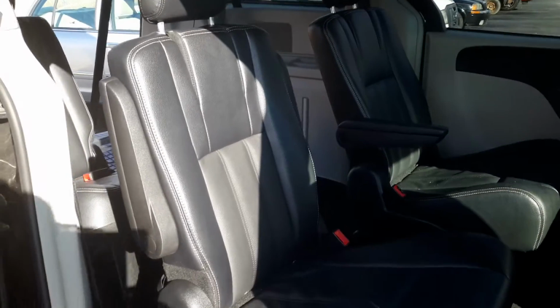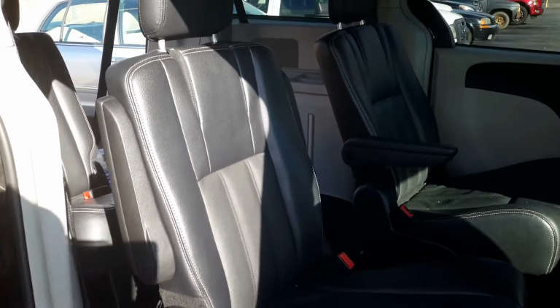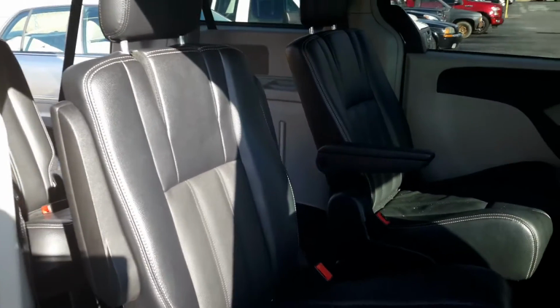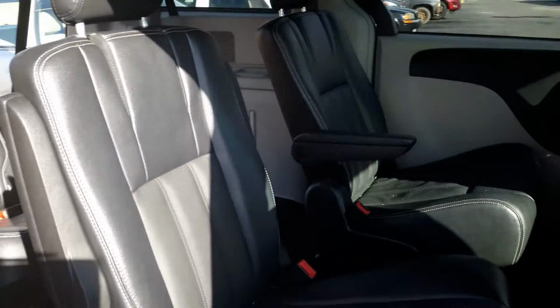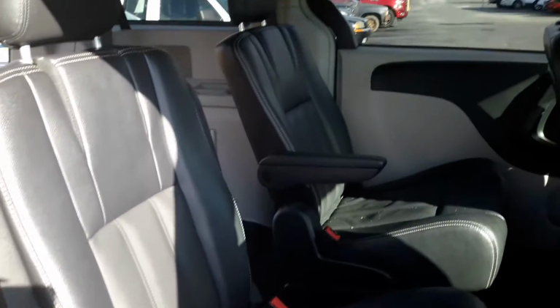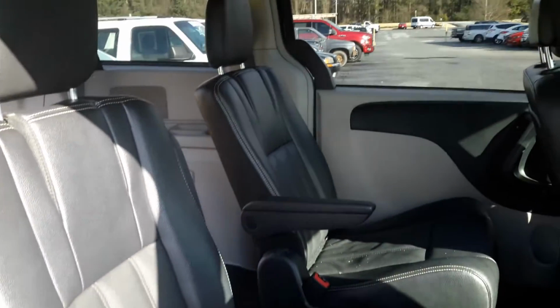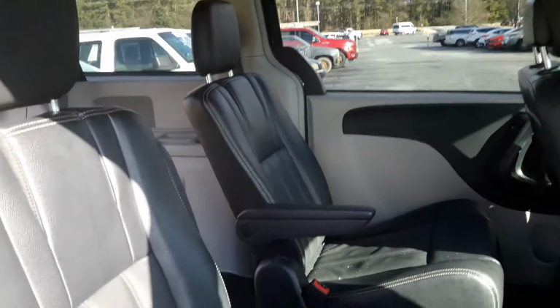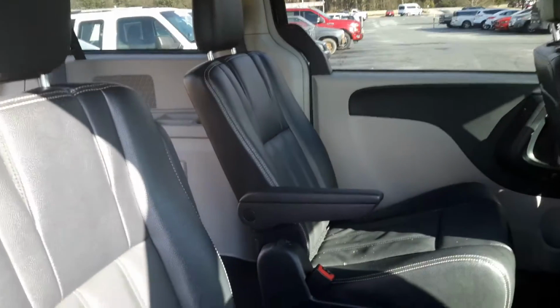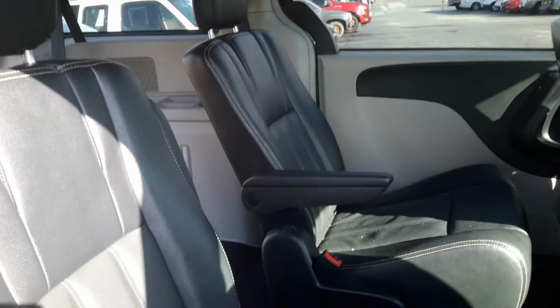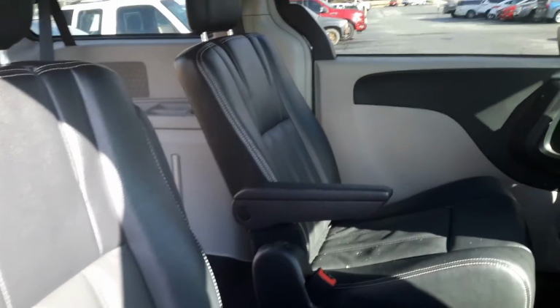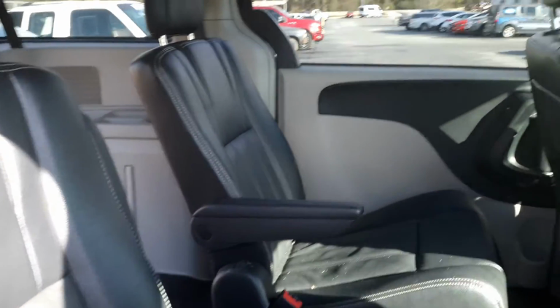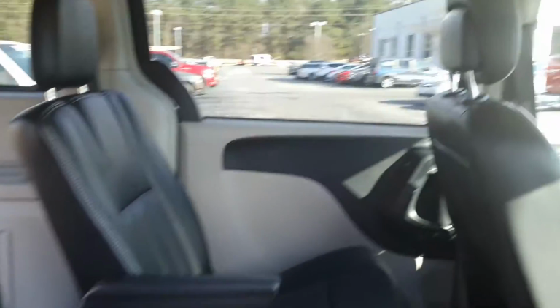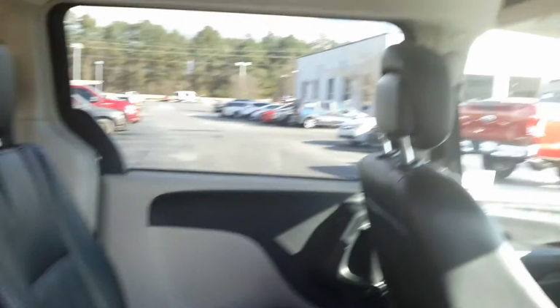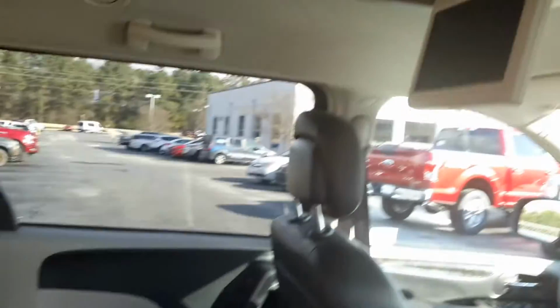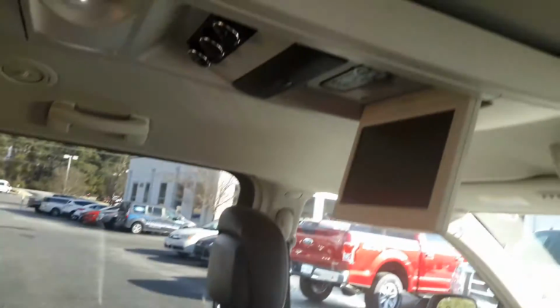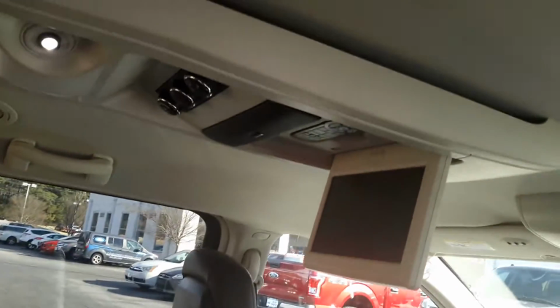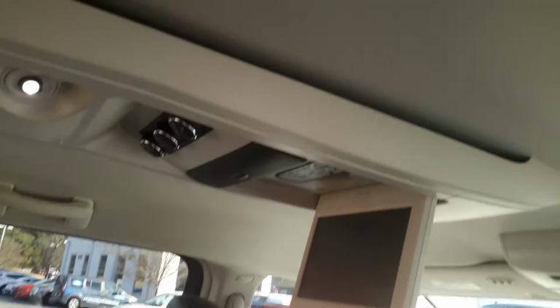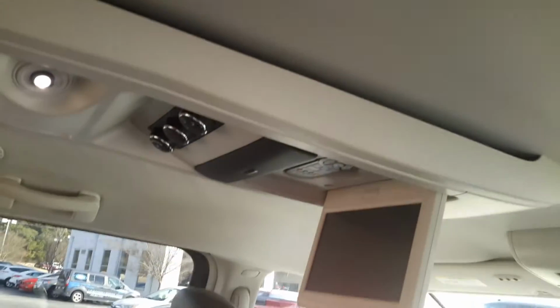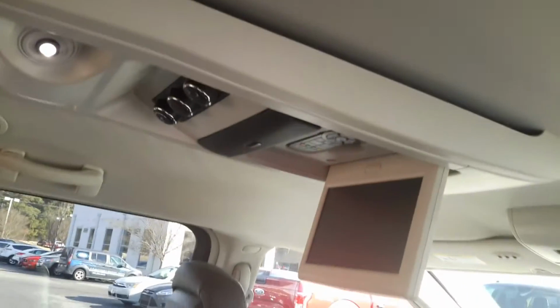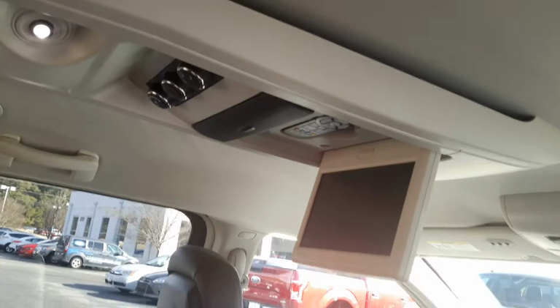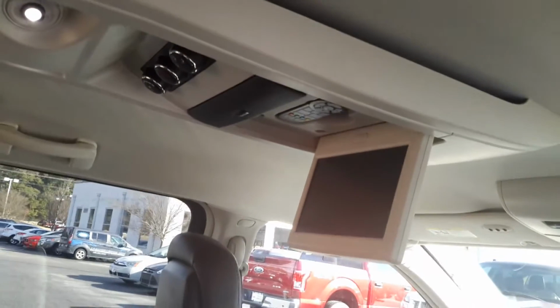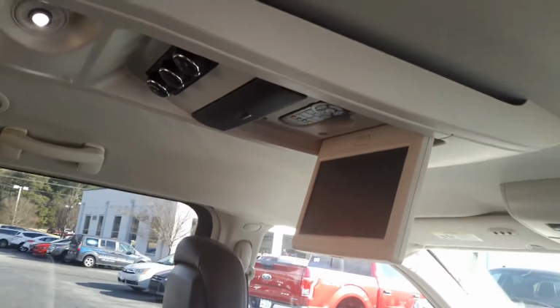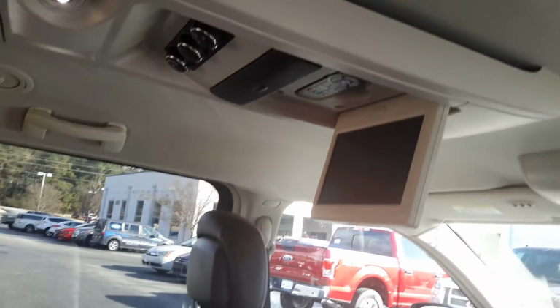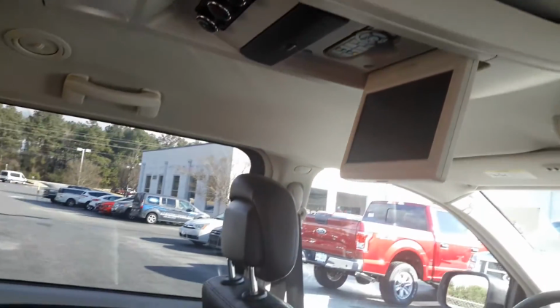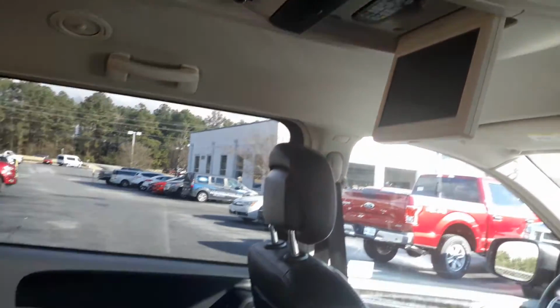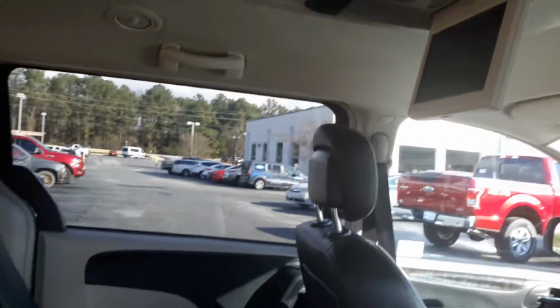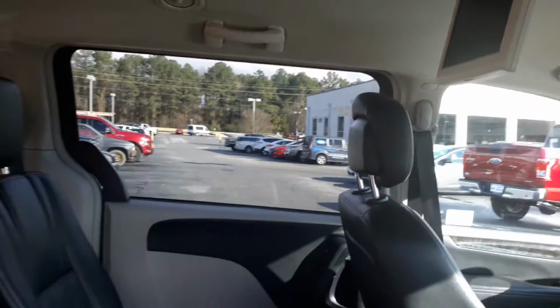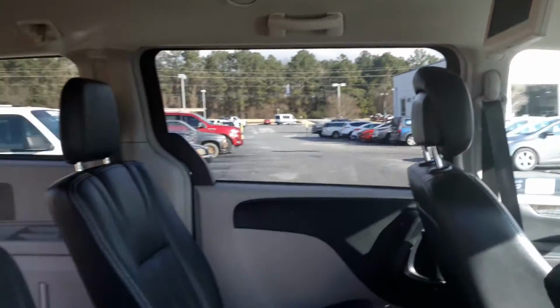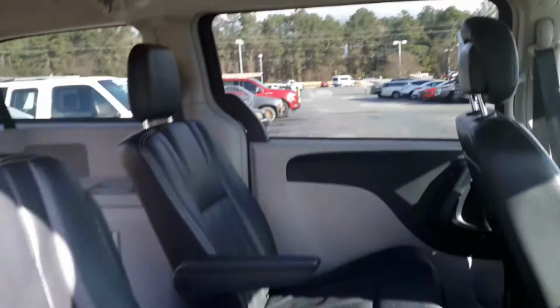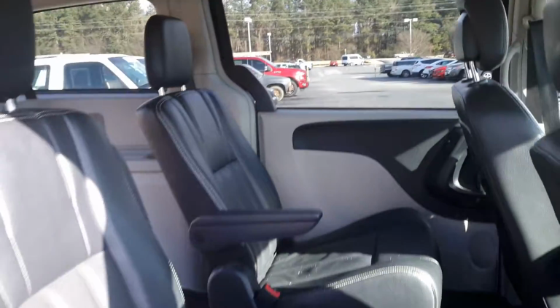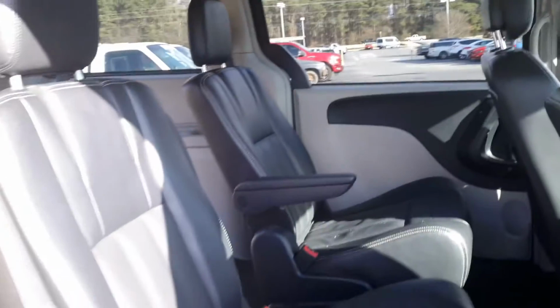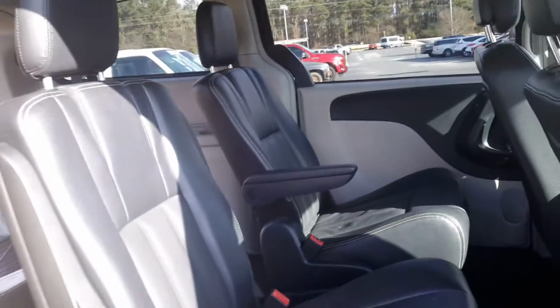Second row bucket seats, and these seats are leather. DVD player to keep those kids entertained.